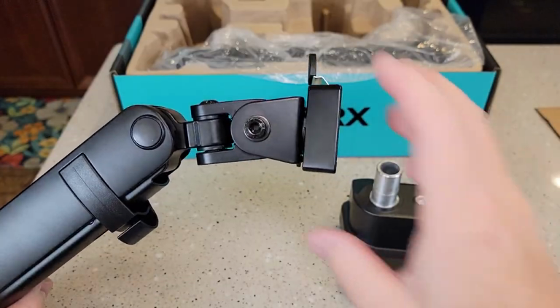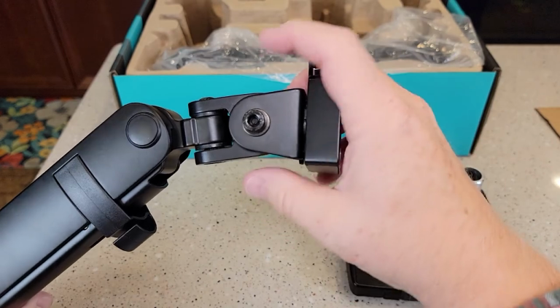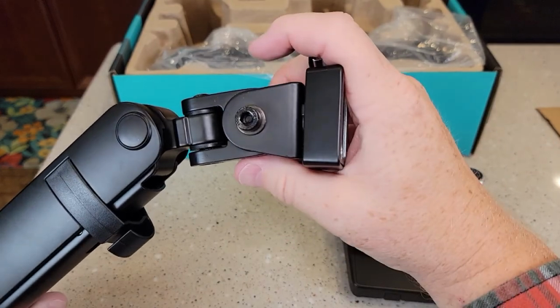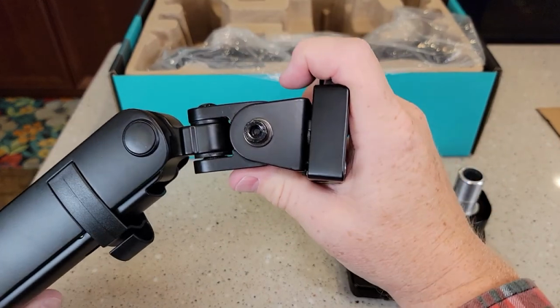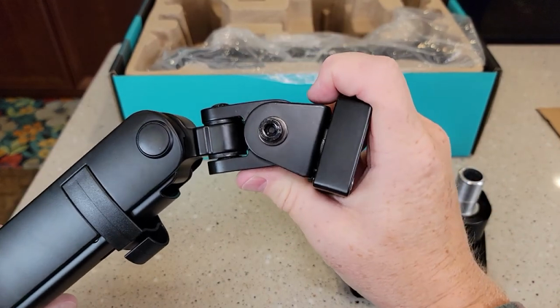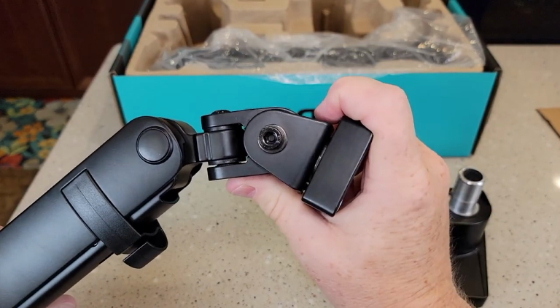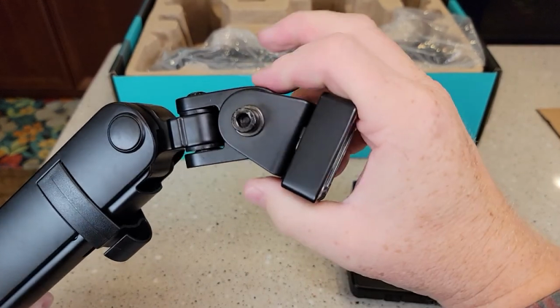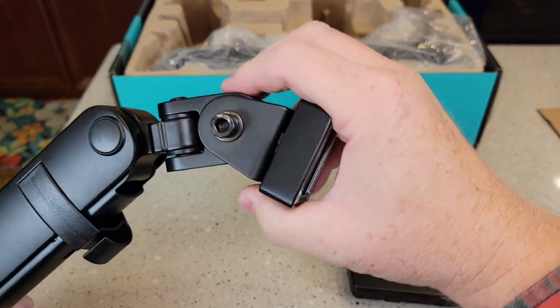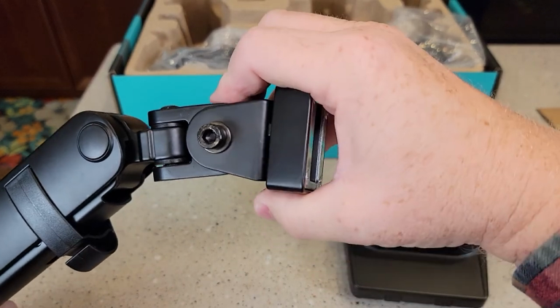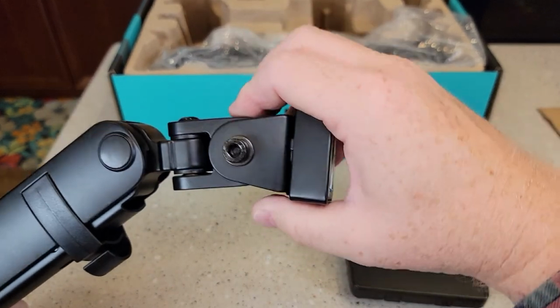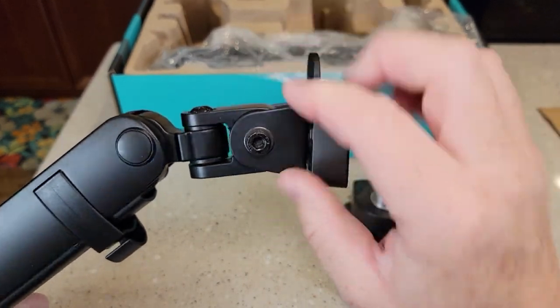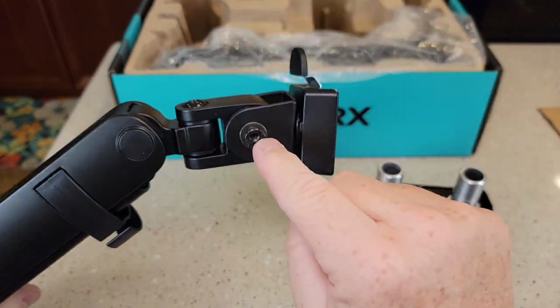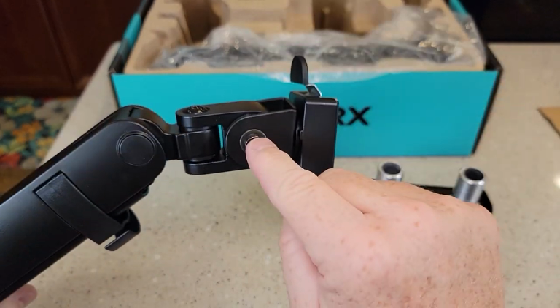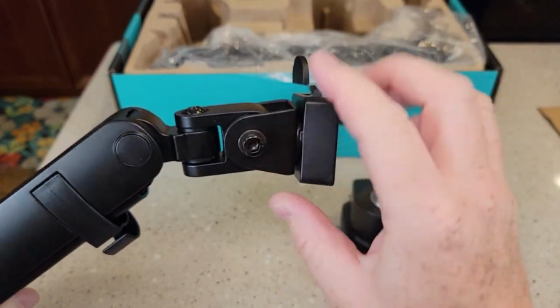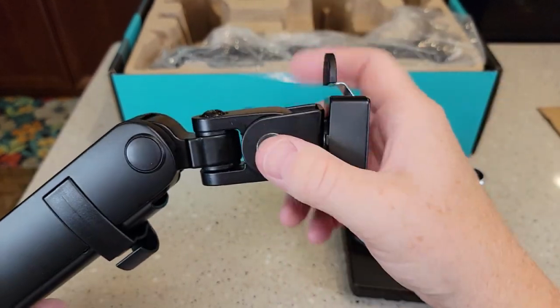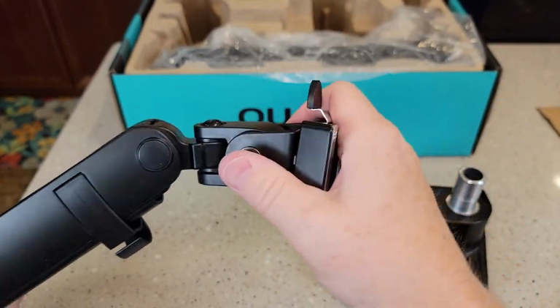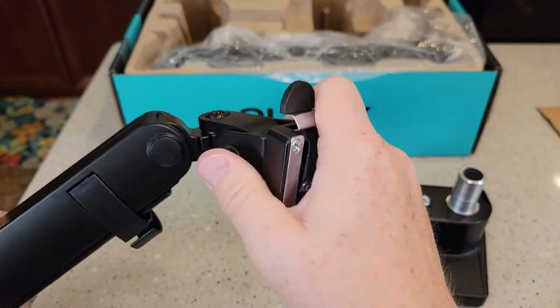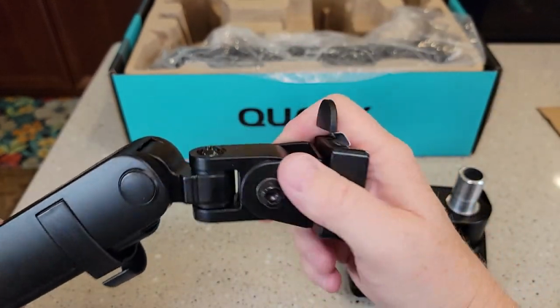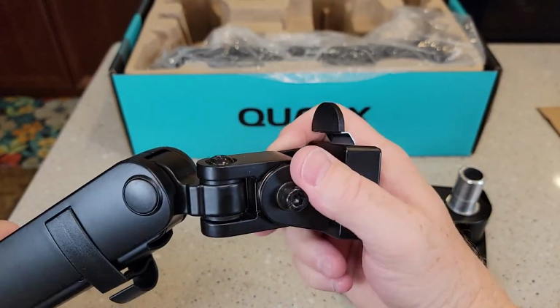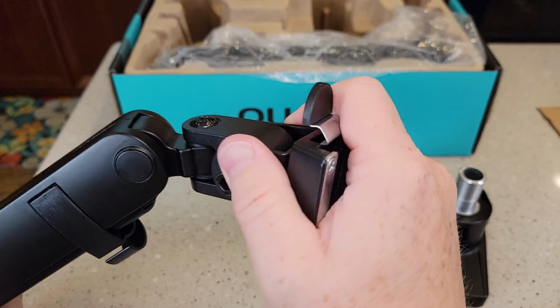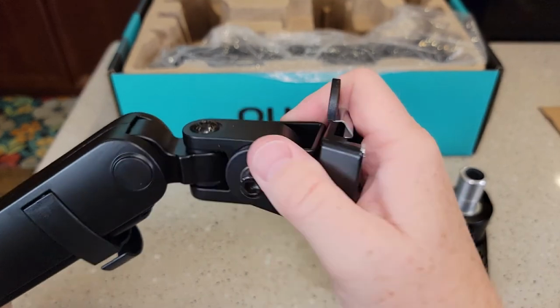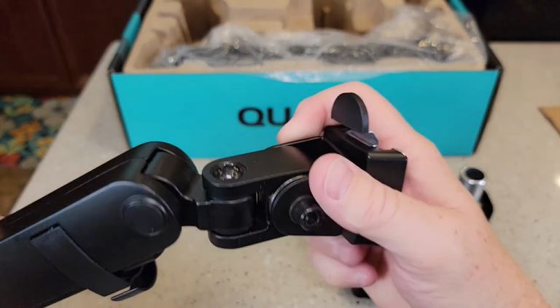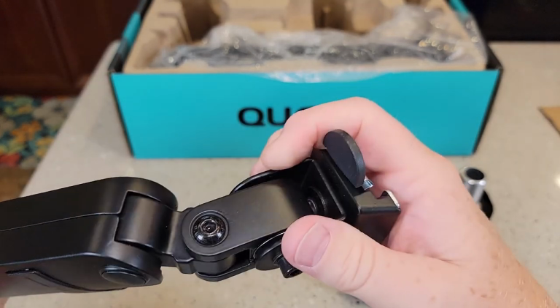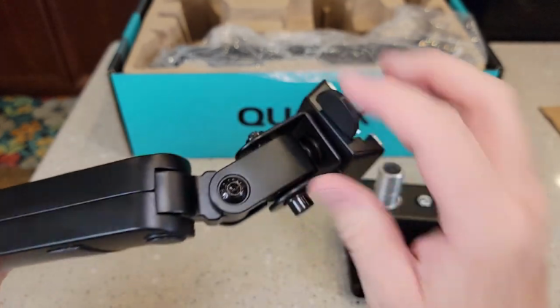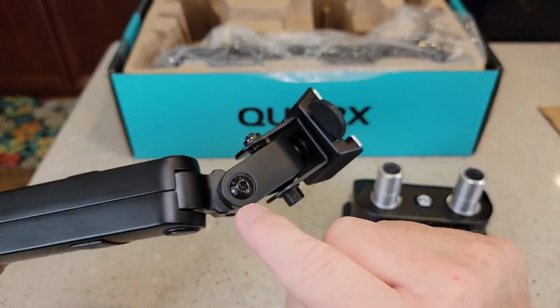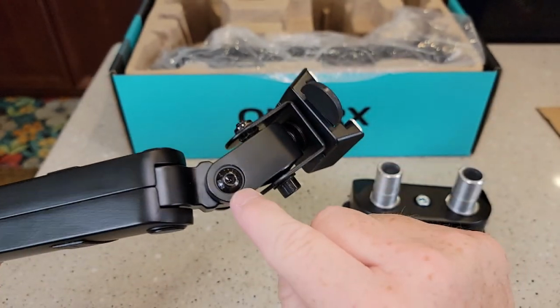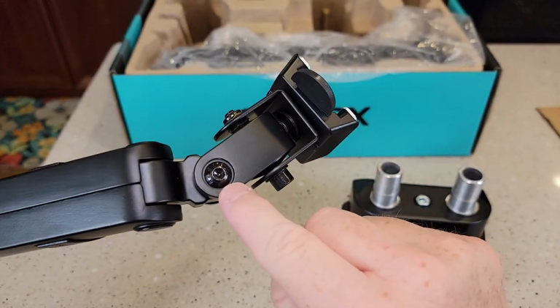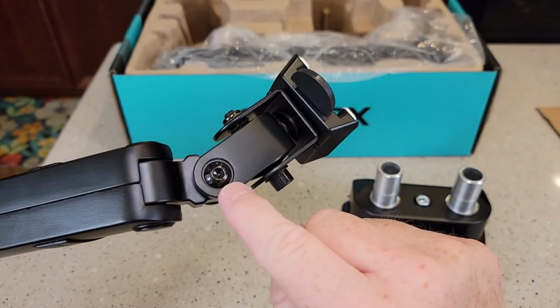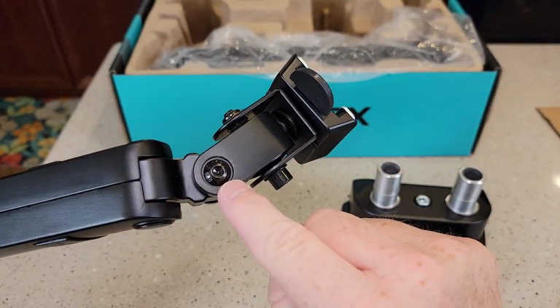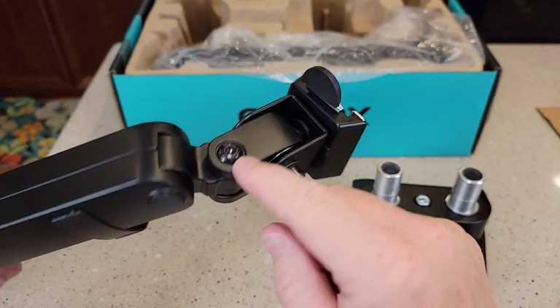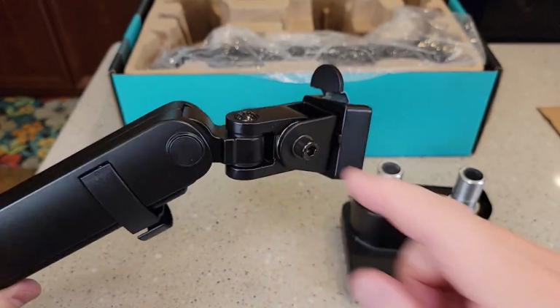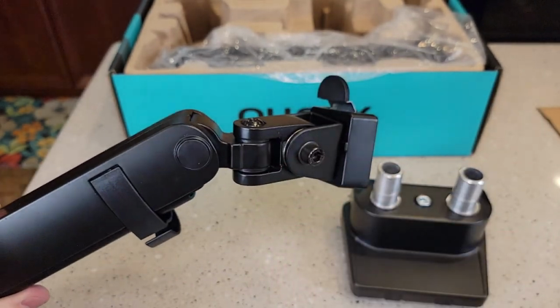So up here at the monitor head, you've got several adjustments. You've got an up-down adjustment — you can tighten that. You've got a little swivel left and right, and again with that same allen screw, you can tighten it.